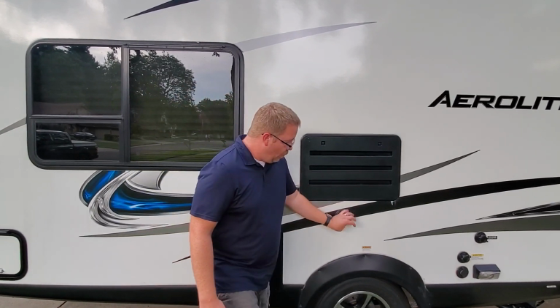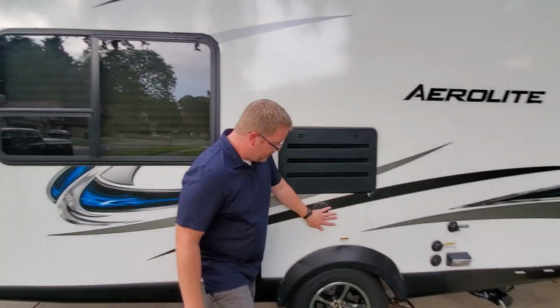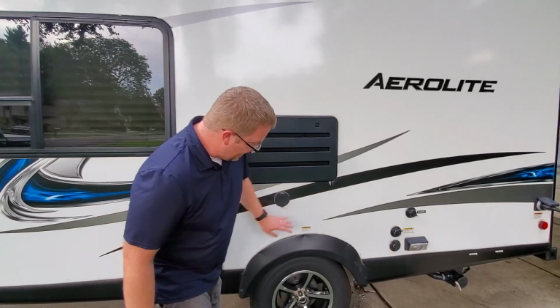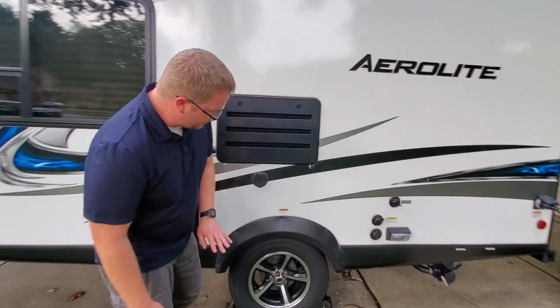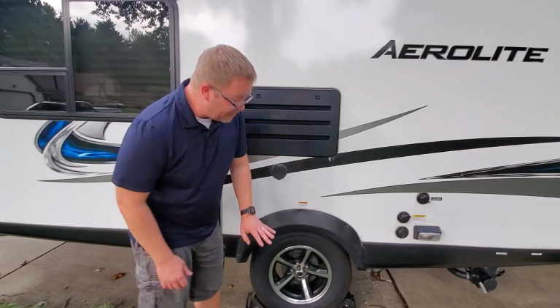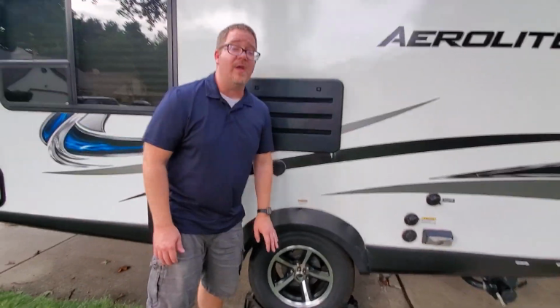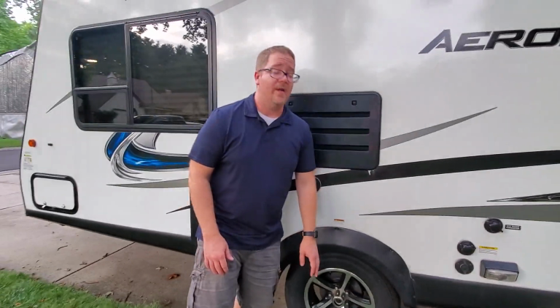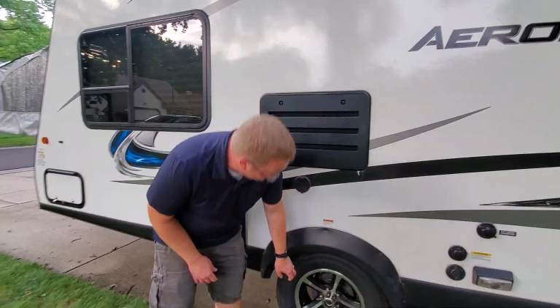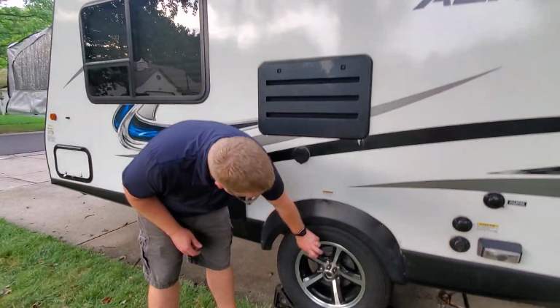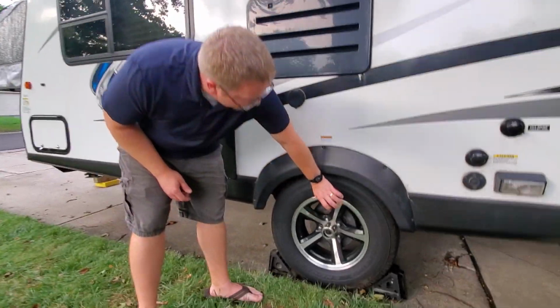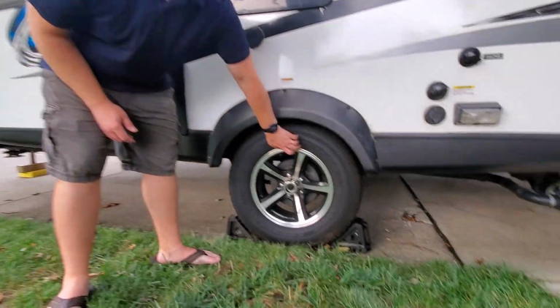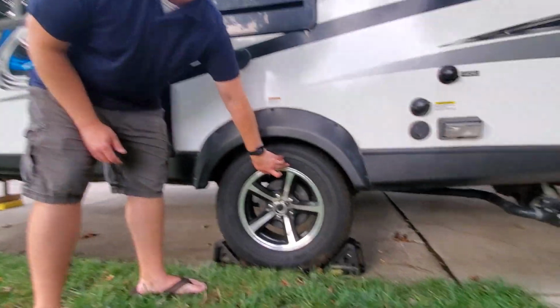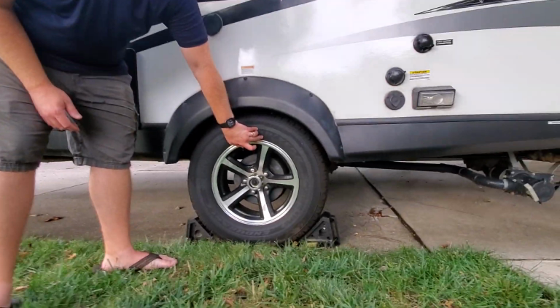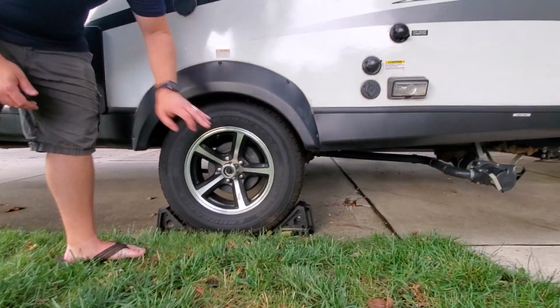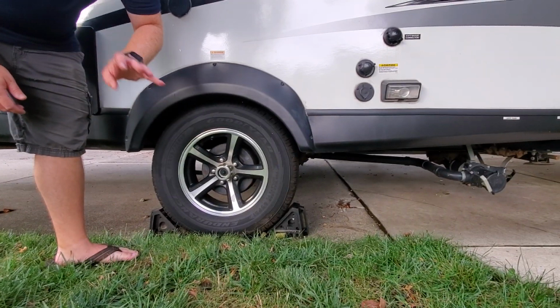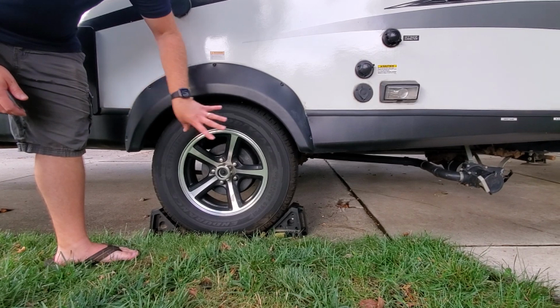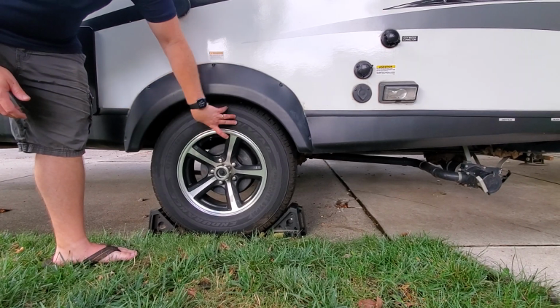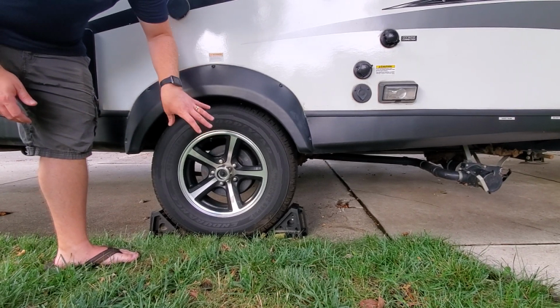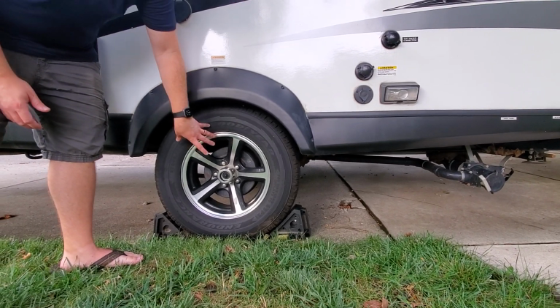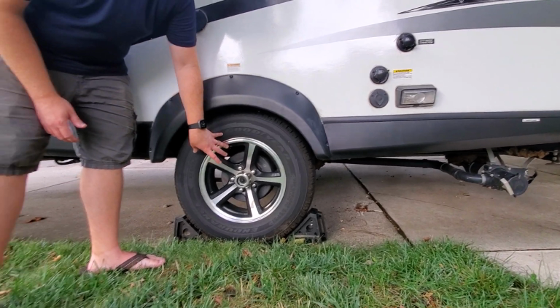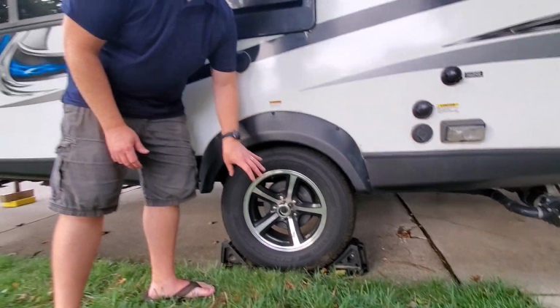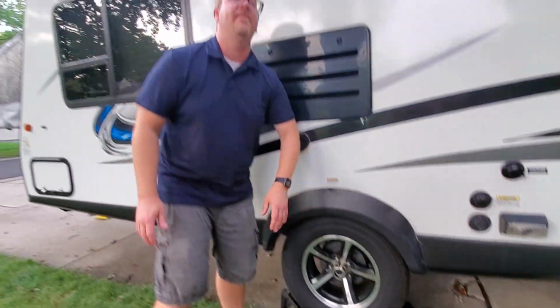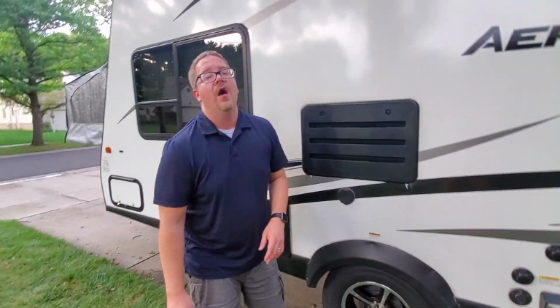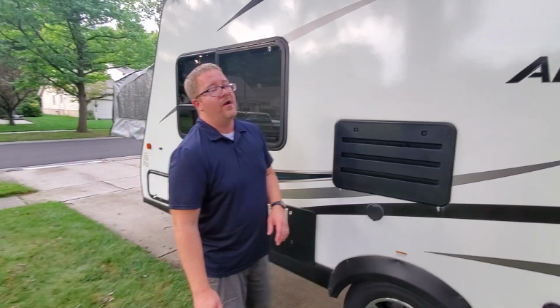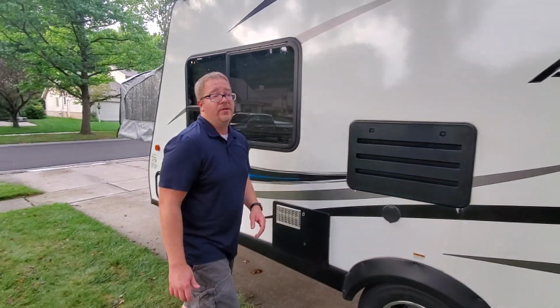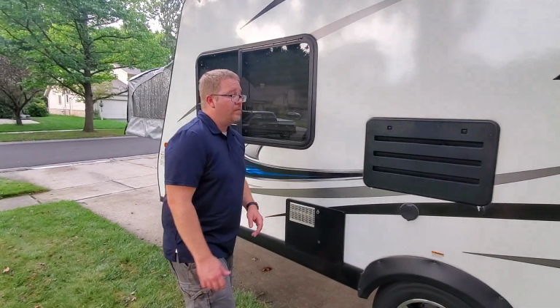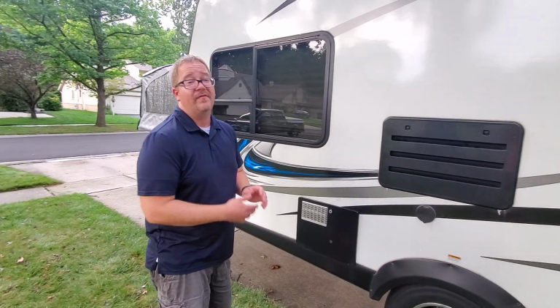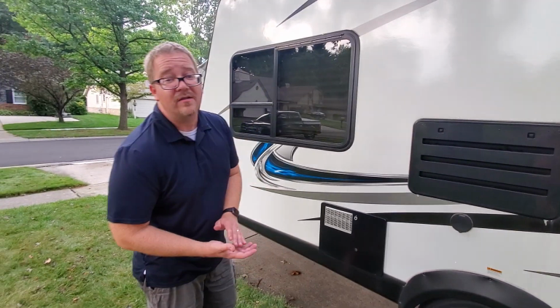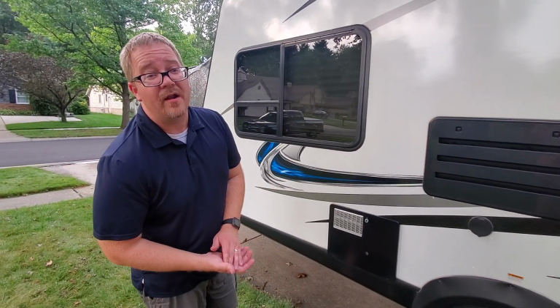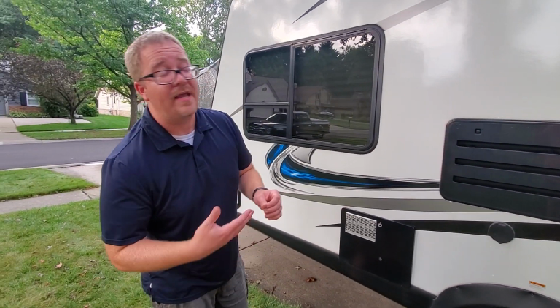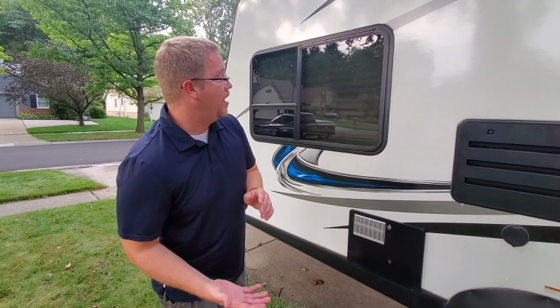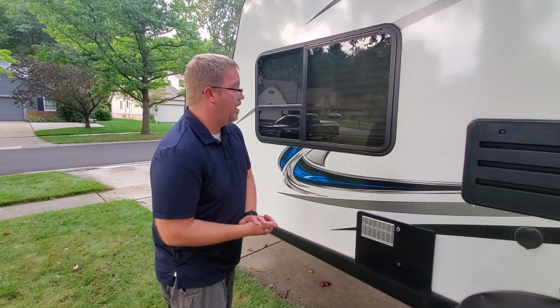While we're on this side of the camper, one thing we upgraded is we put on Goodyear Endurance tires. These are the best trailer tires on the market. They are fairly new and still have a lot of miles and a lot of life left on them.